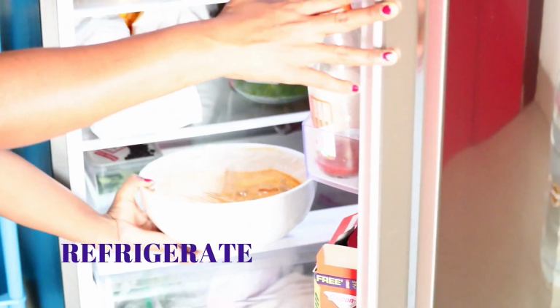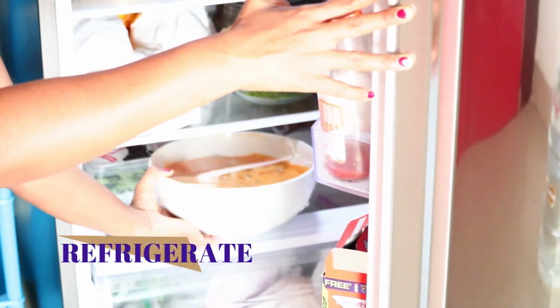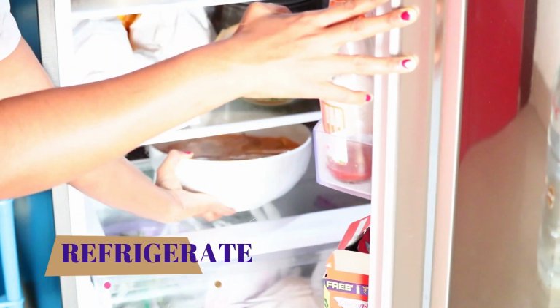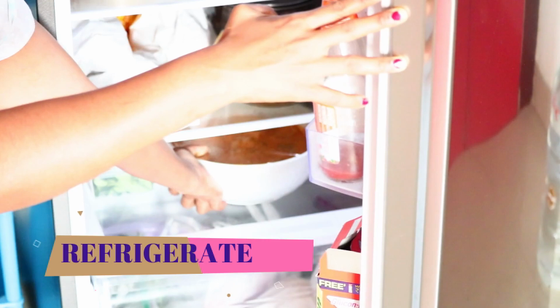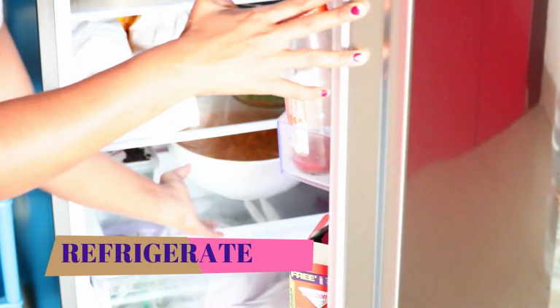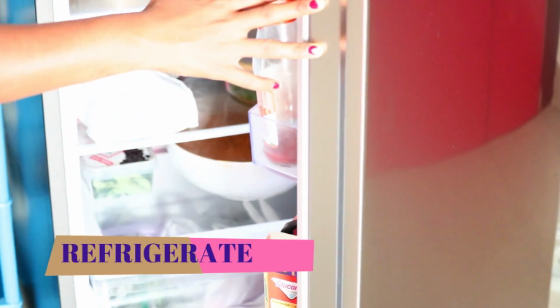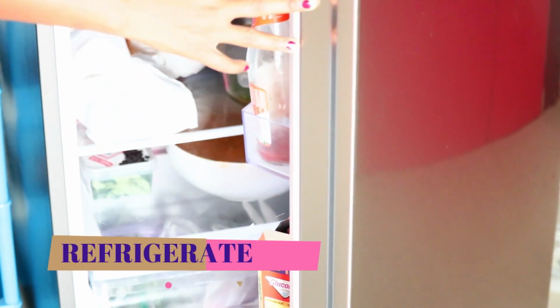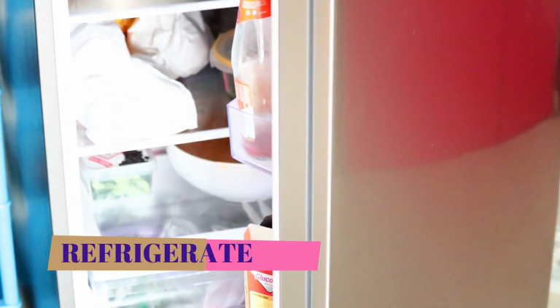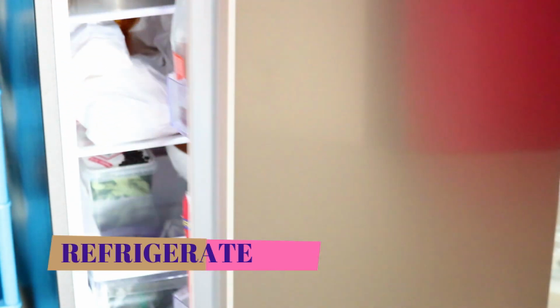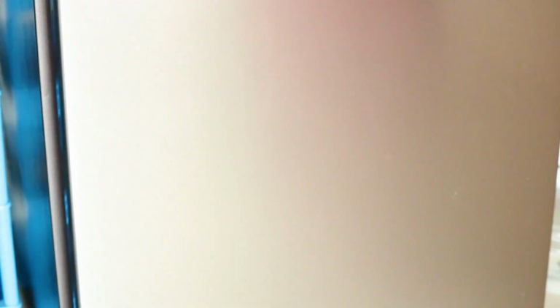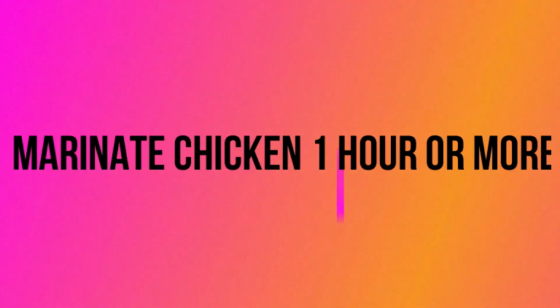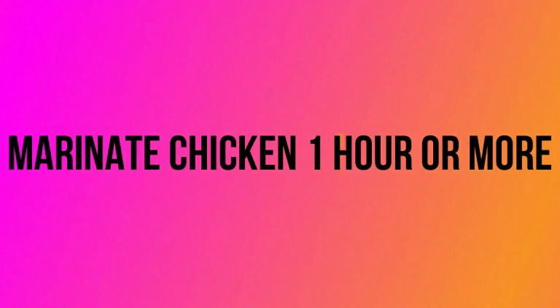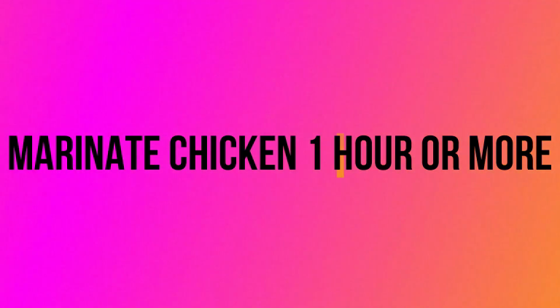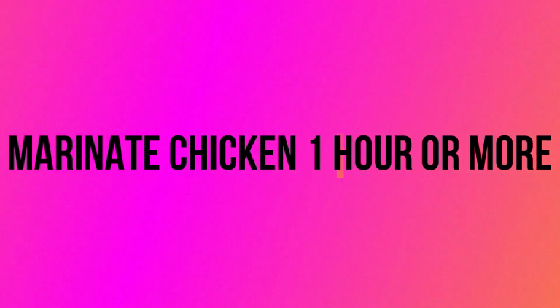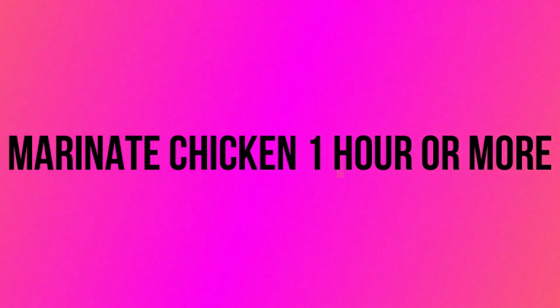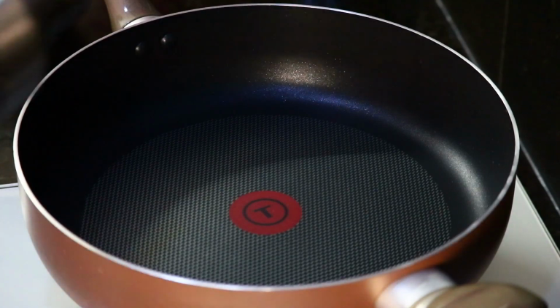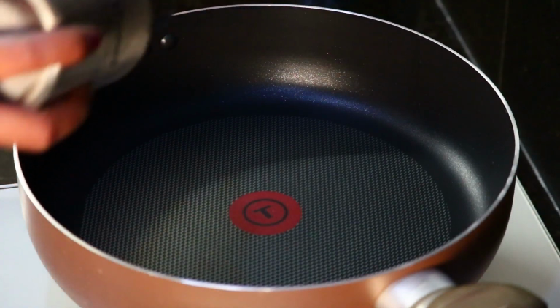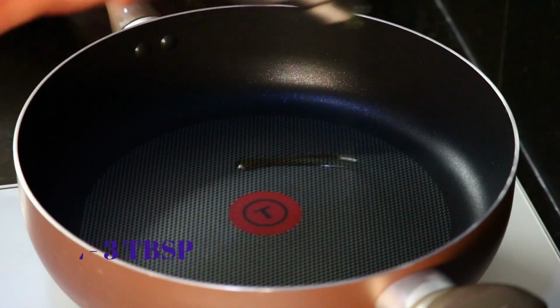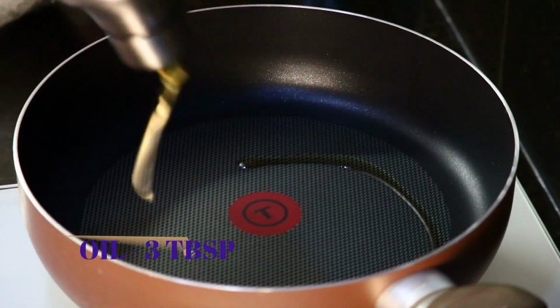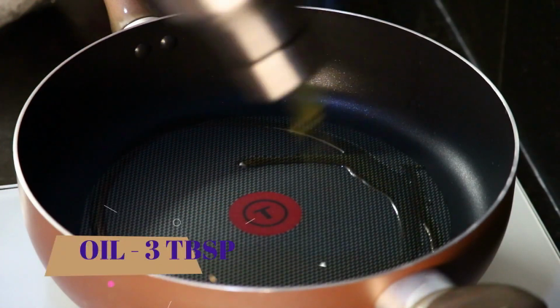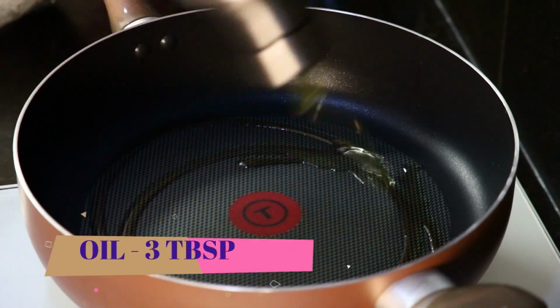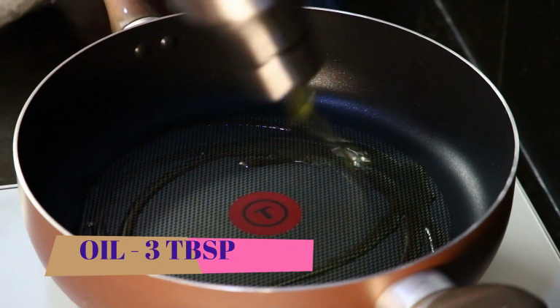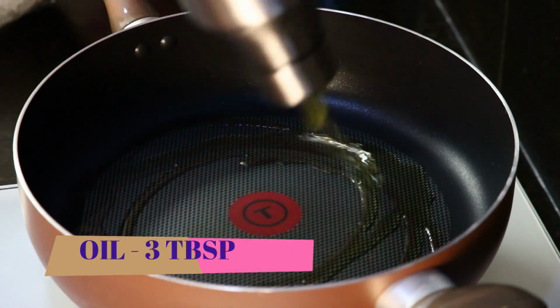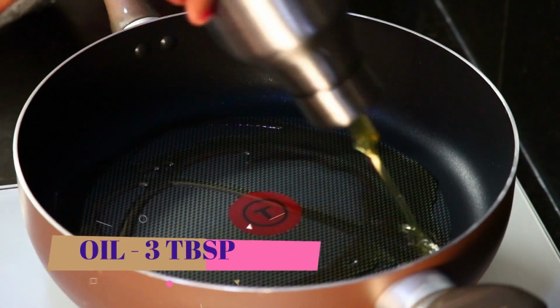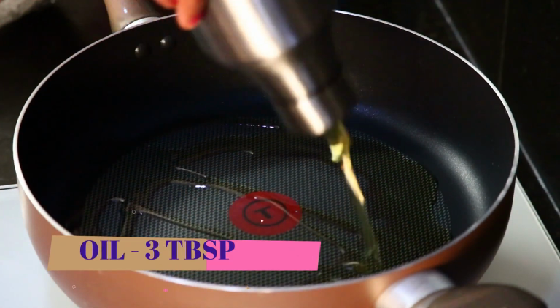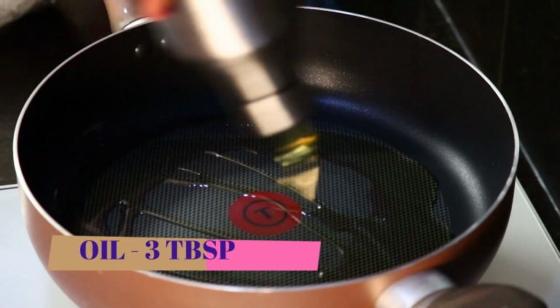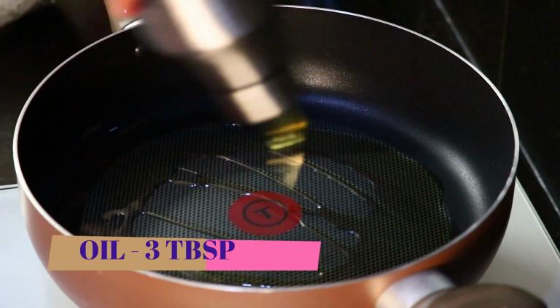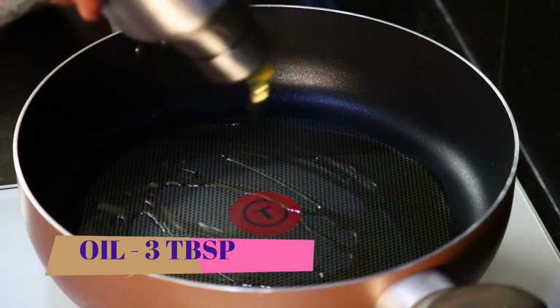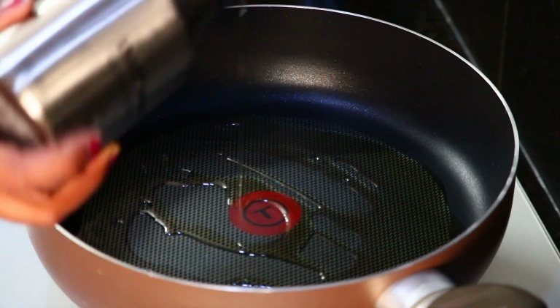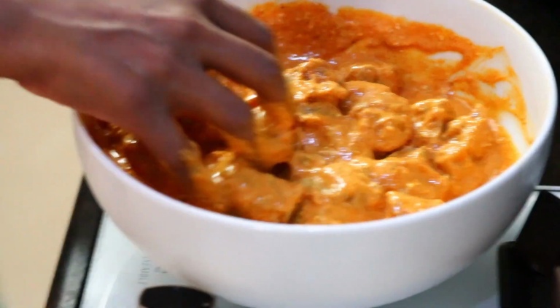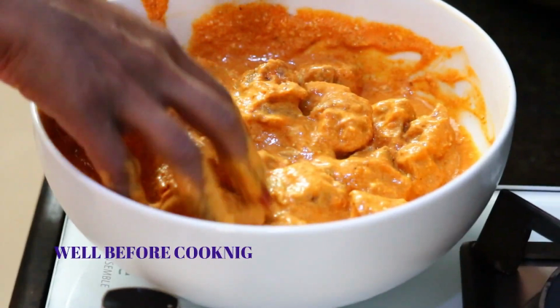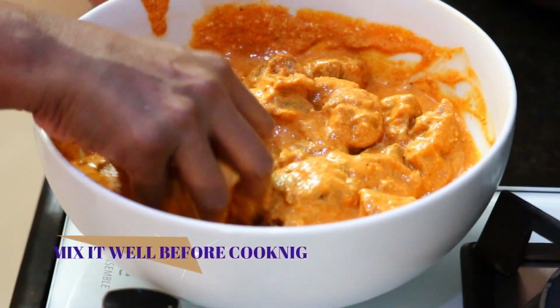It is very easy to cook and tasty. We are going to fry the chicken. We will cook the chicken in a pan. Then add 3 tbsp of oil.